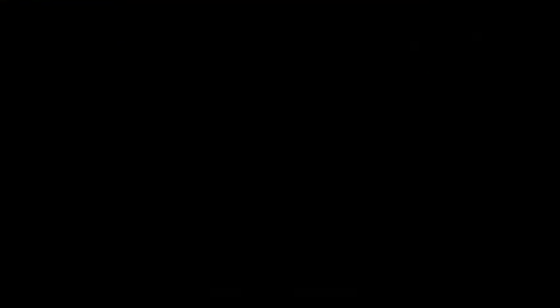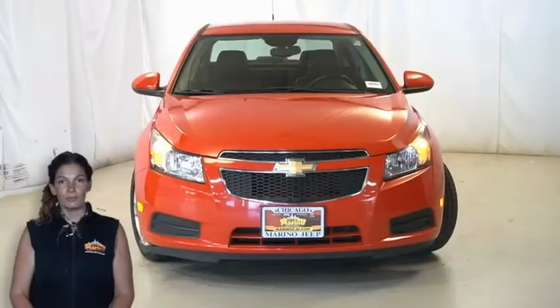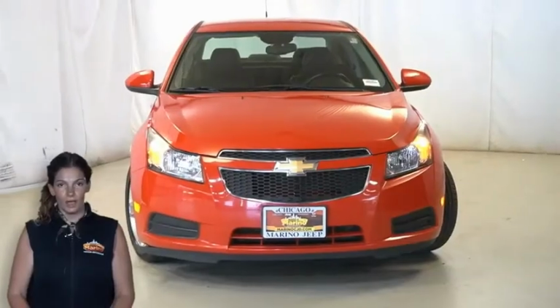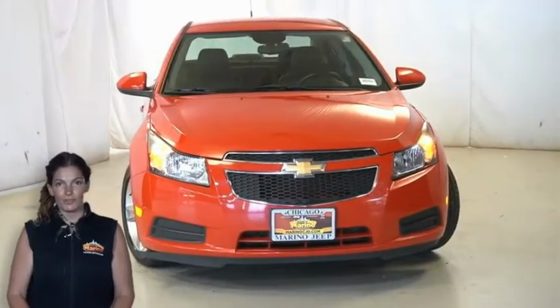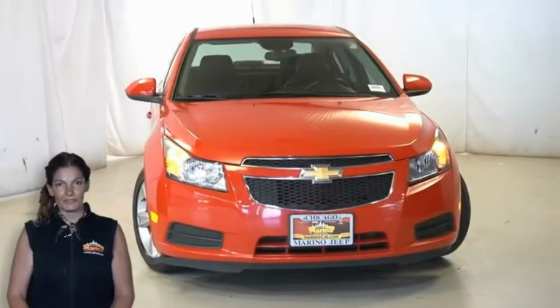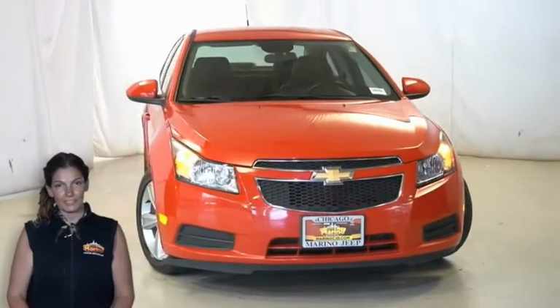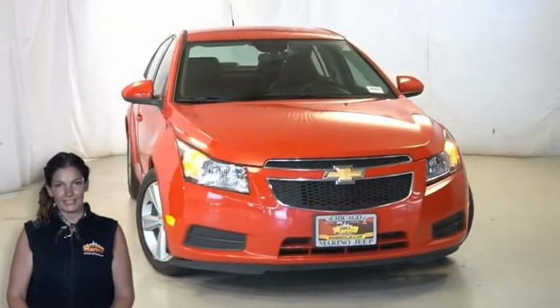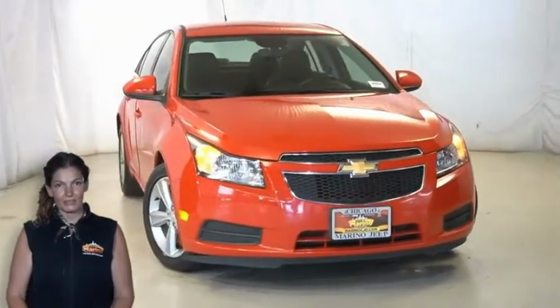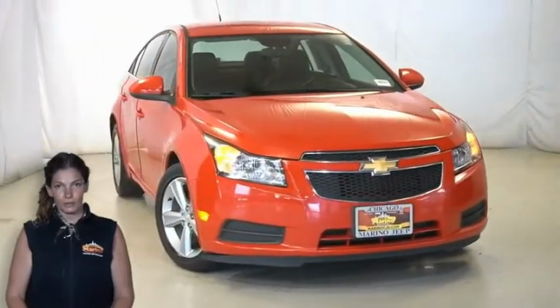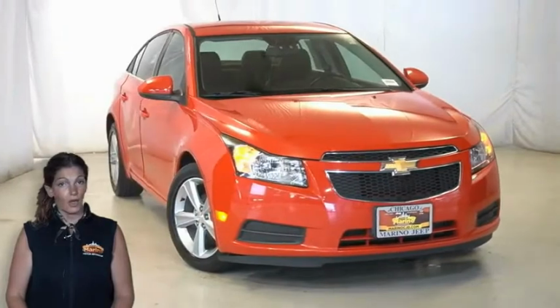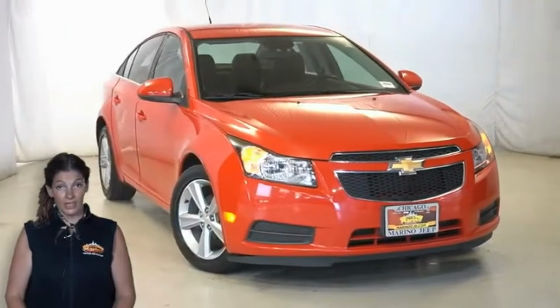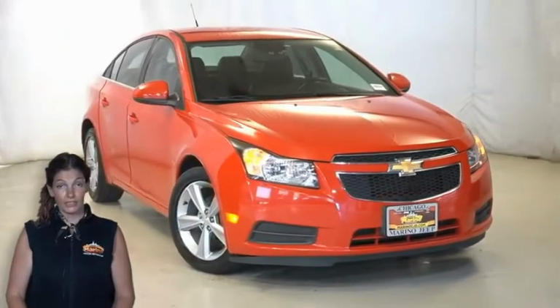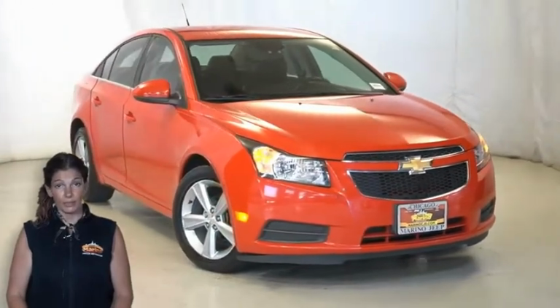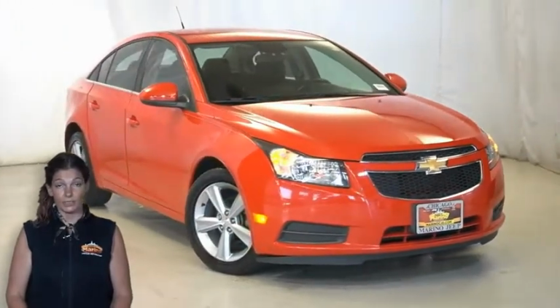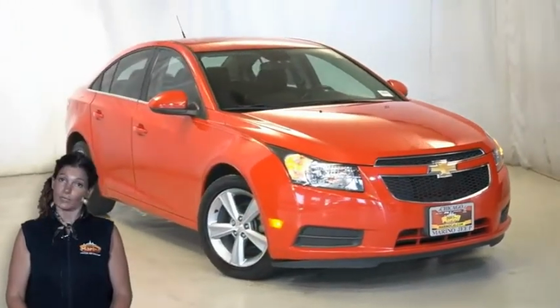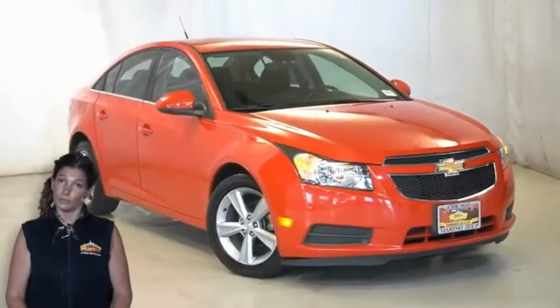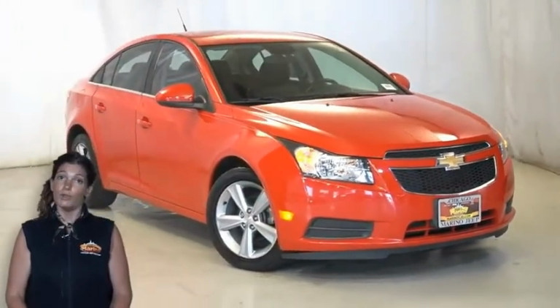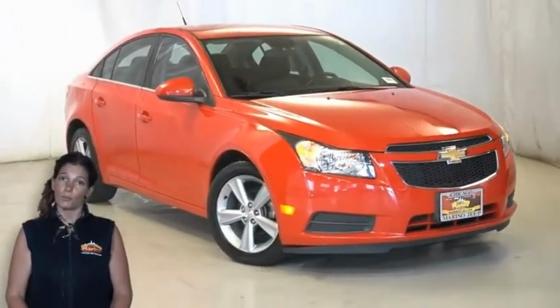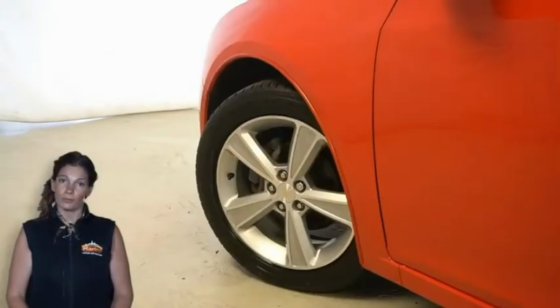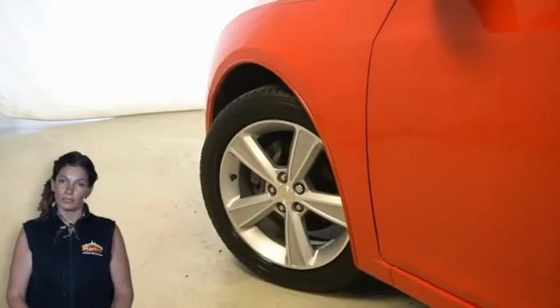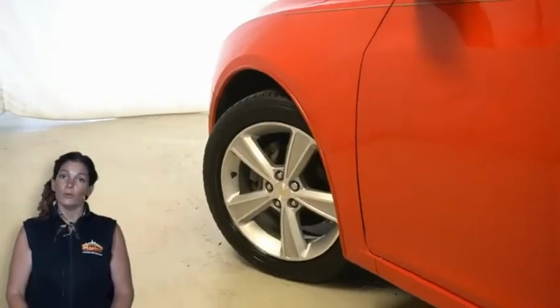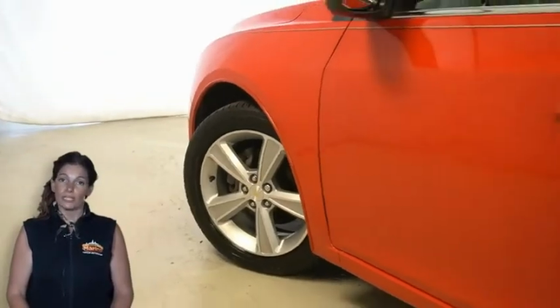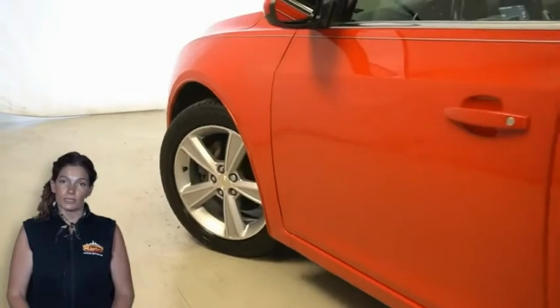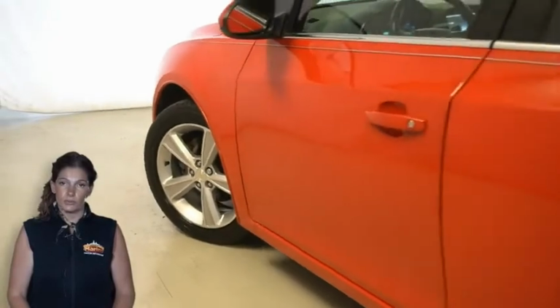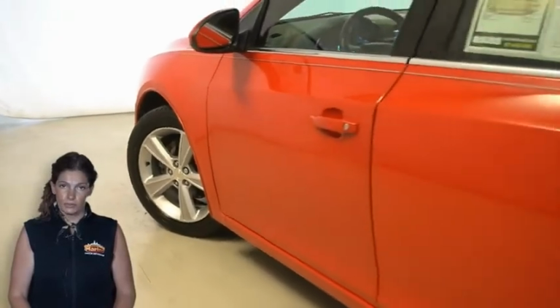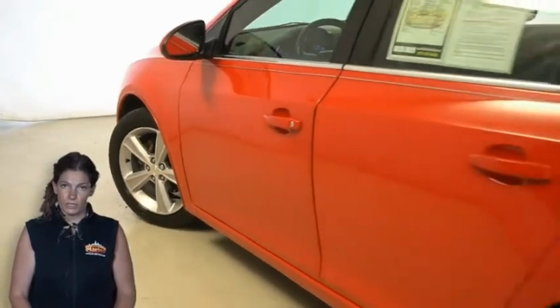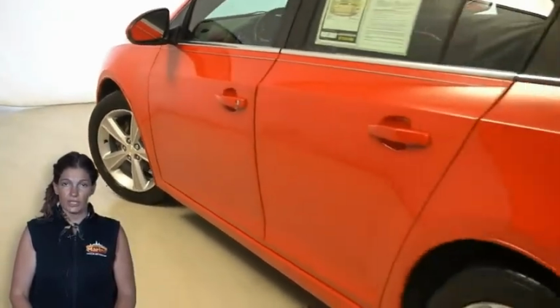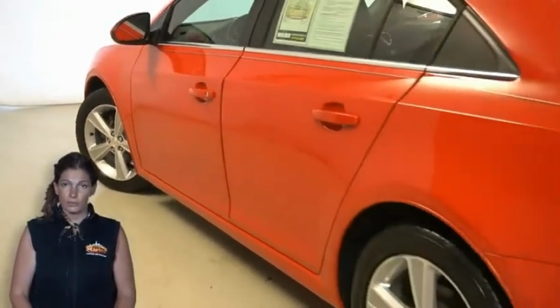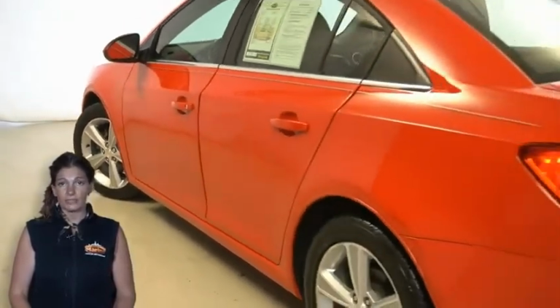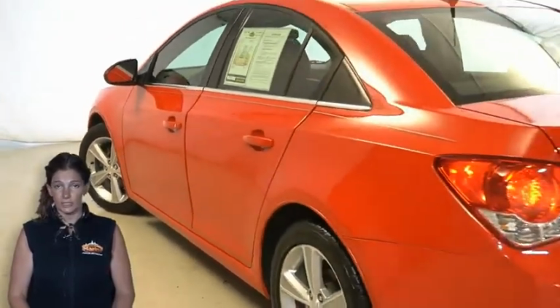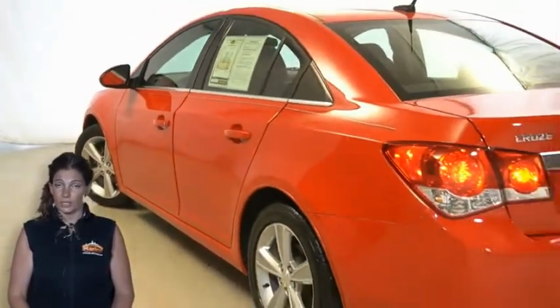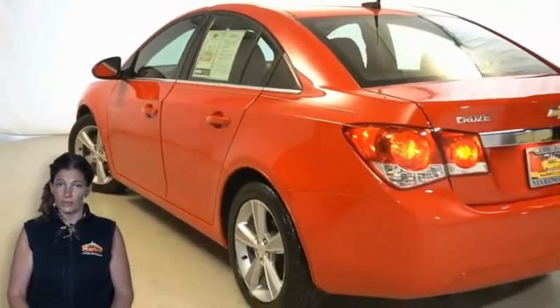Have you been on the hunt for the perfect family sedan style vehicle with all the stylings and reliability of something new but won't break the bank? We'll take a look at this 2014 Chevy Cruze LT Edition in Cherry Red.